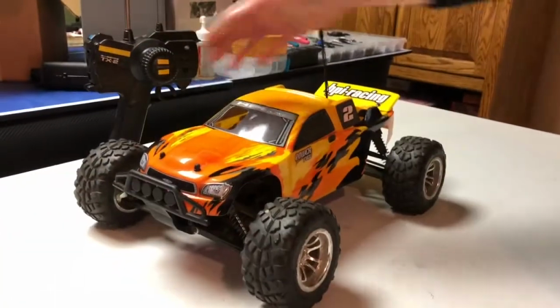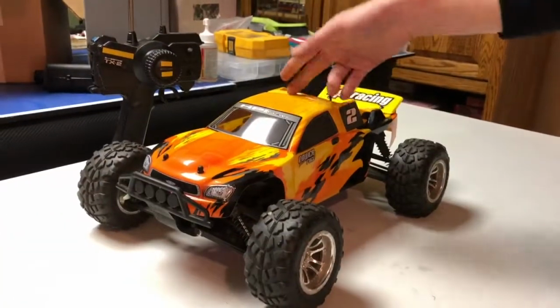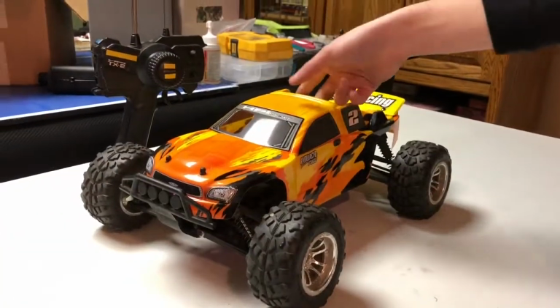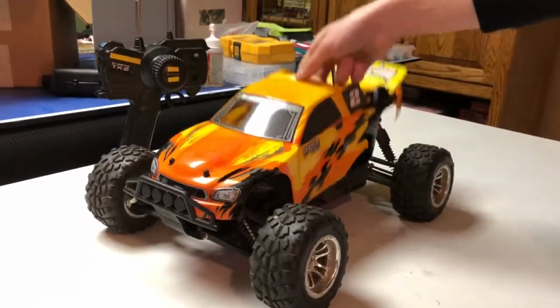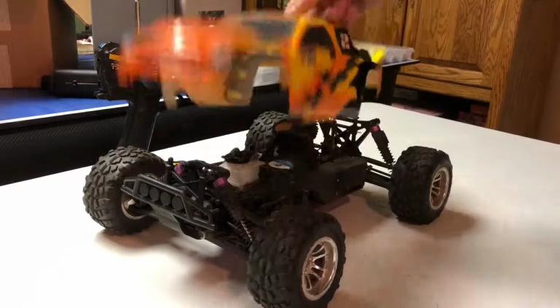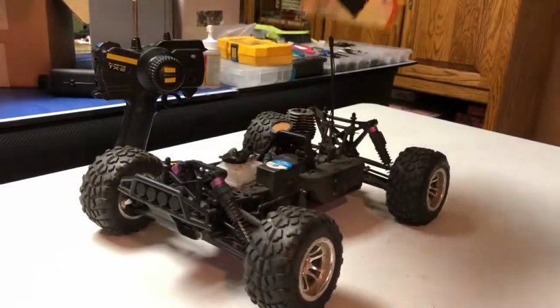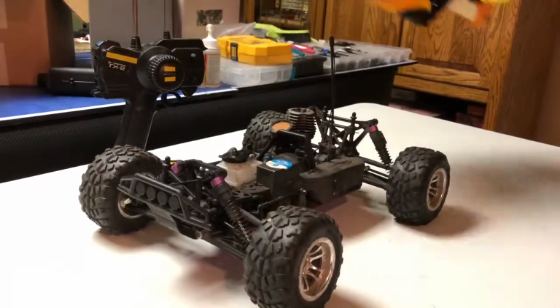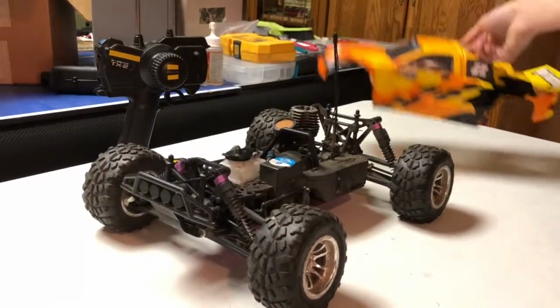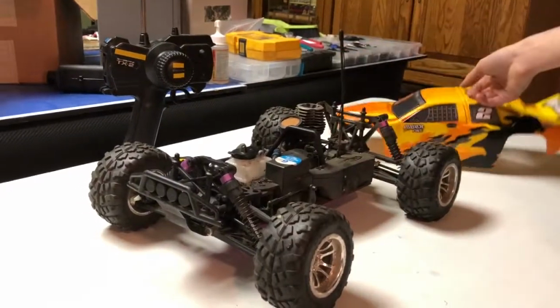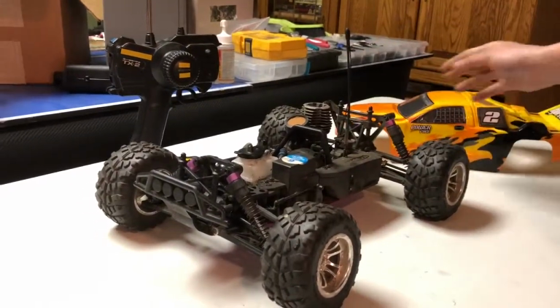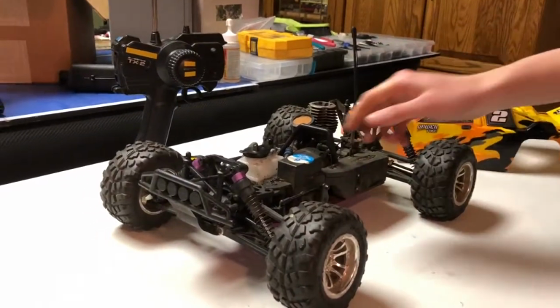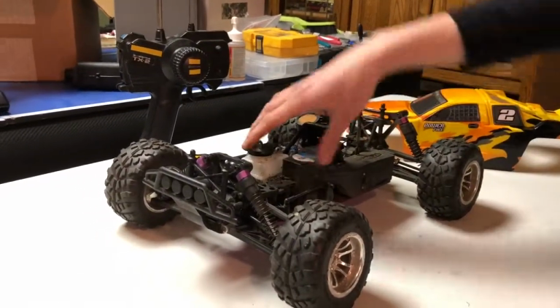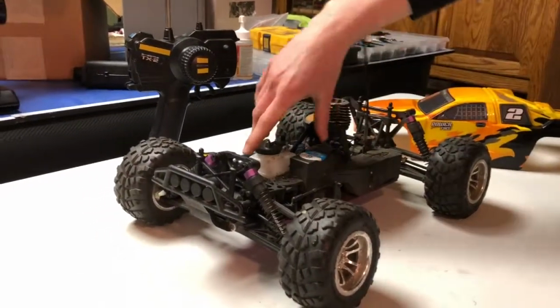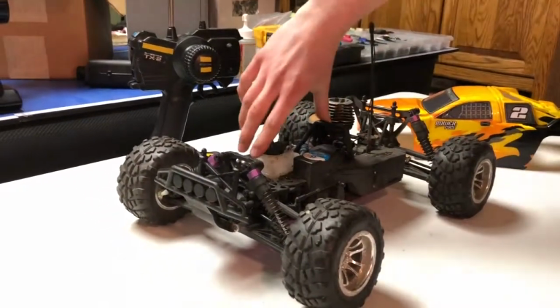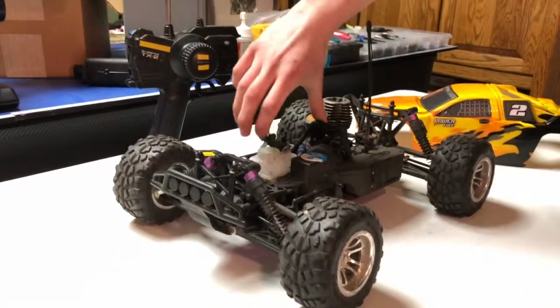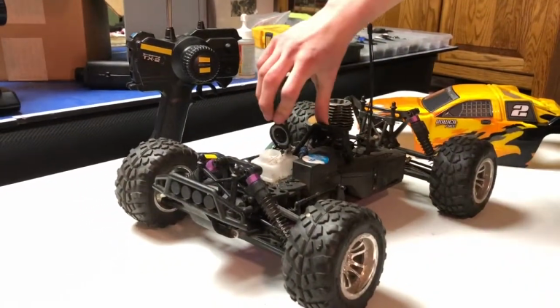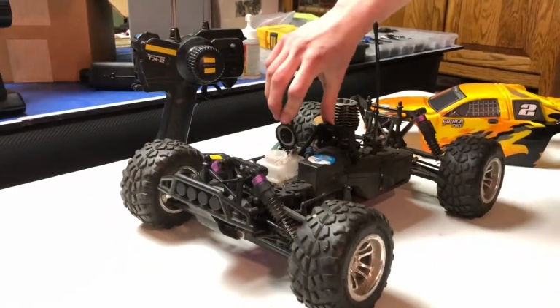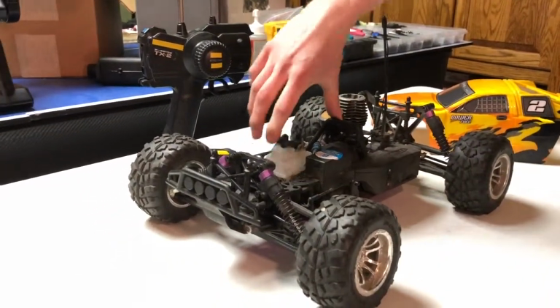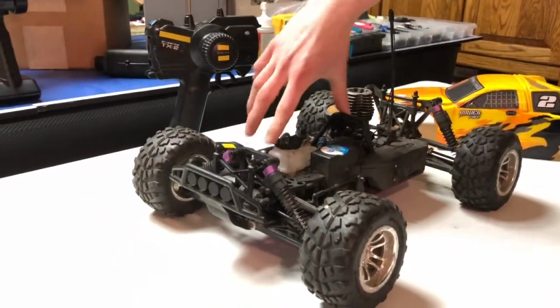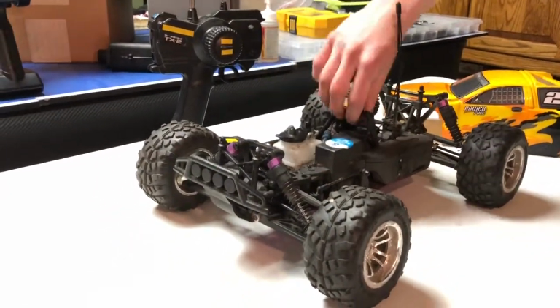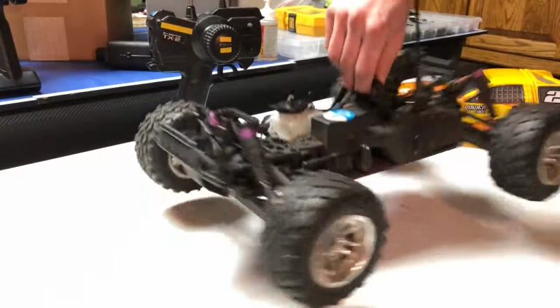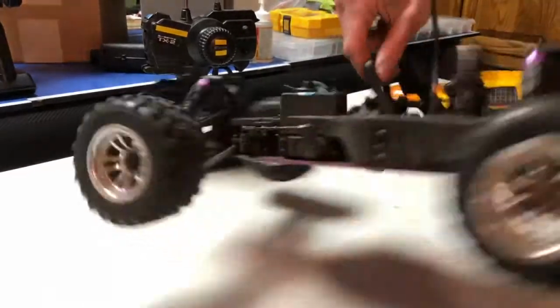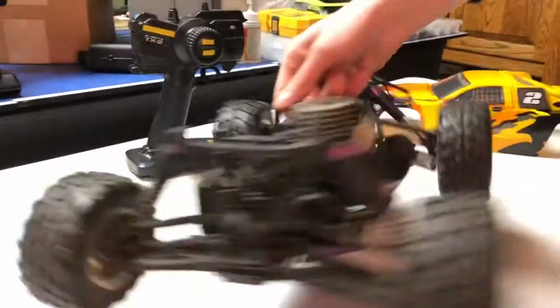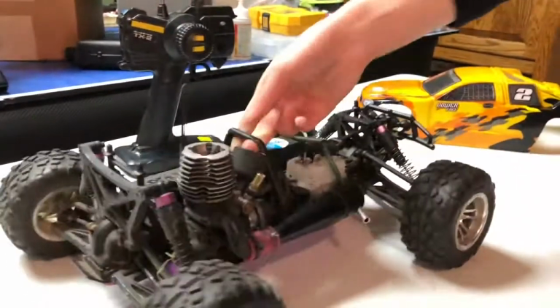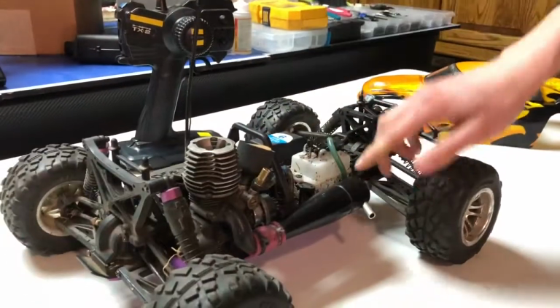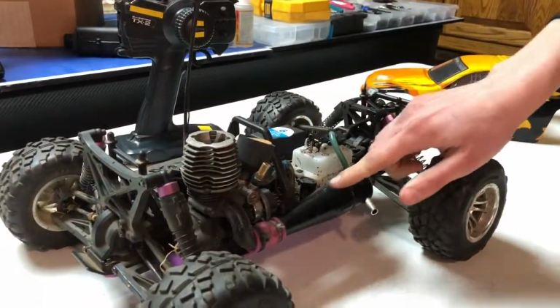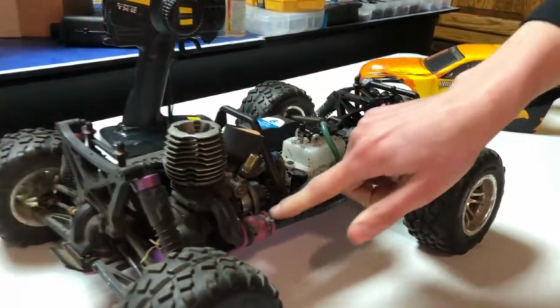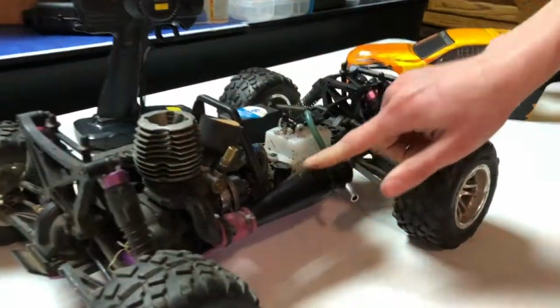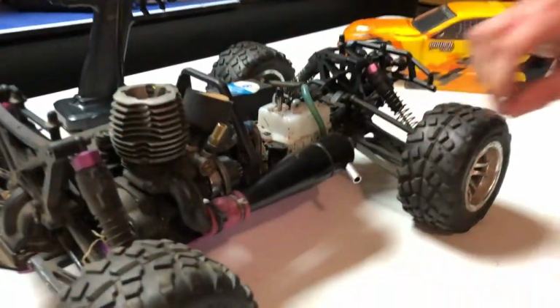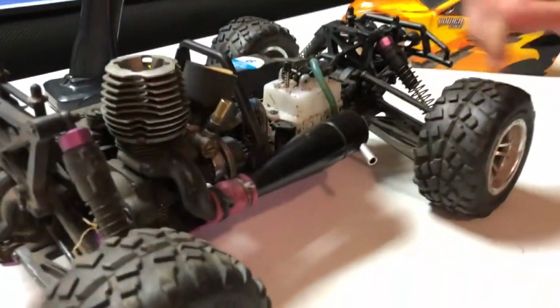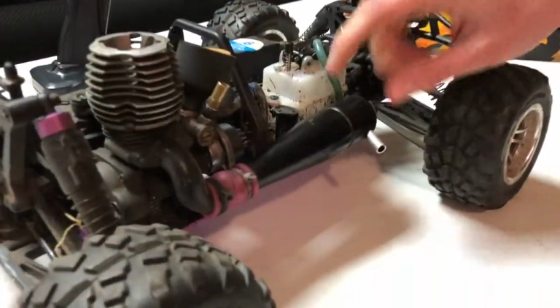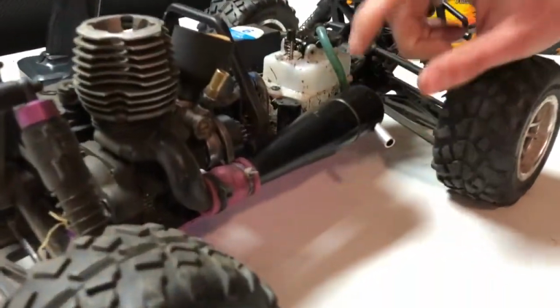This car is four-wheel drive. It's got a 75cc fuel tank and an upgraded muffler on there — that is not the stock muffler, it's a metal one.